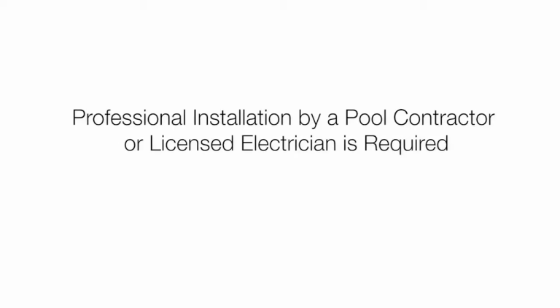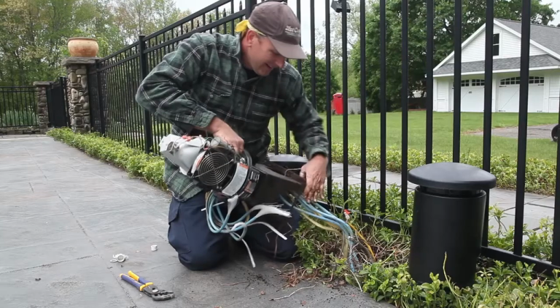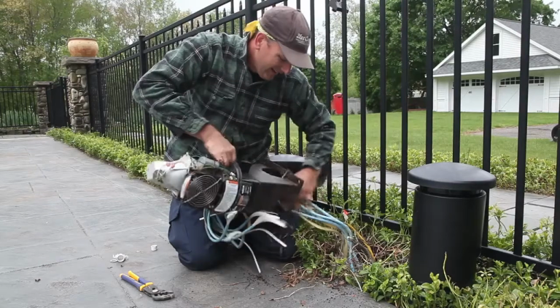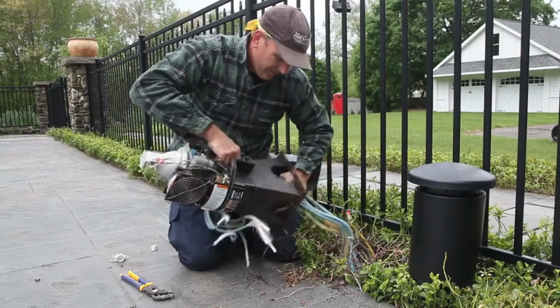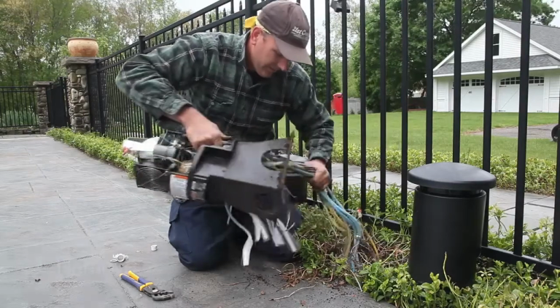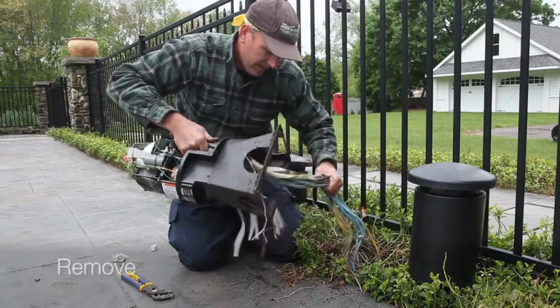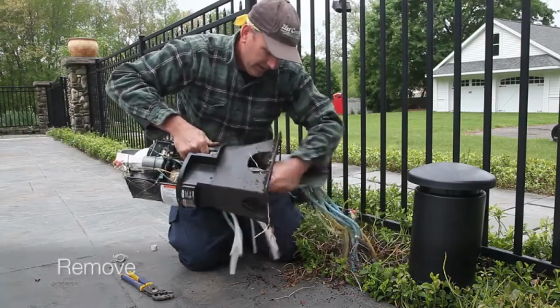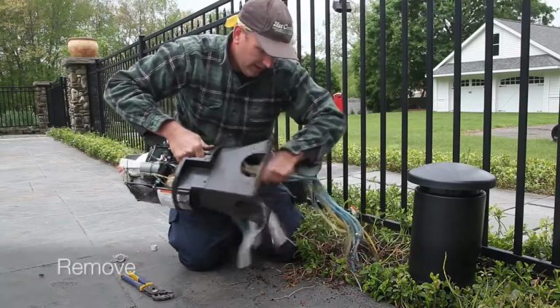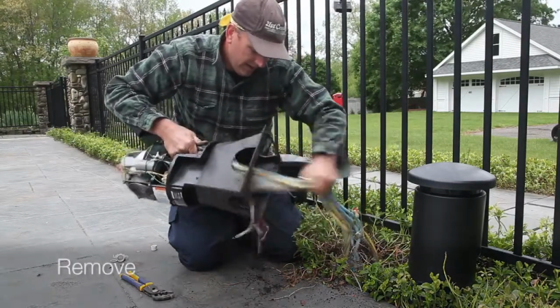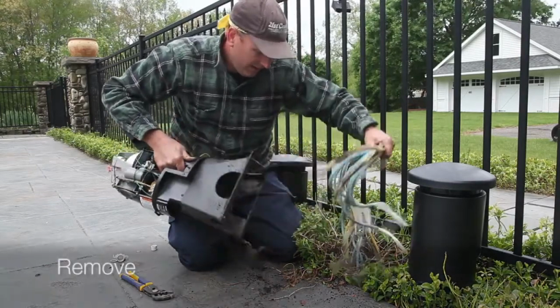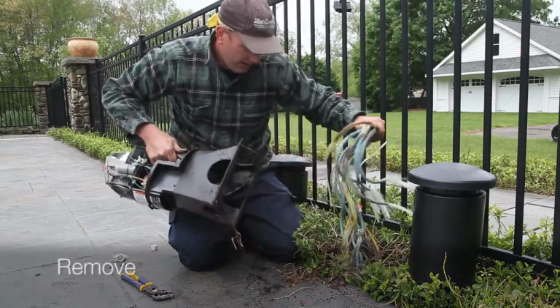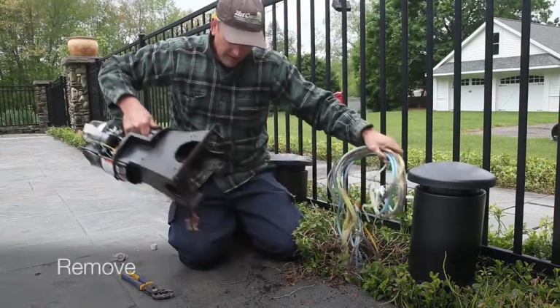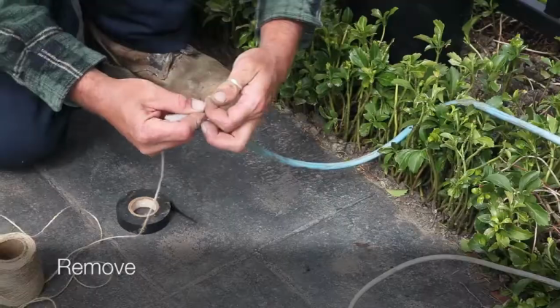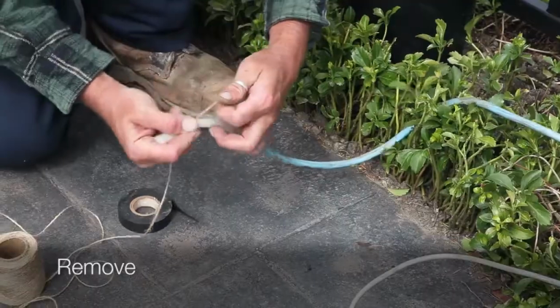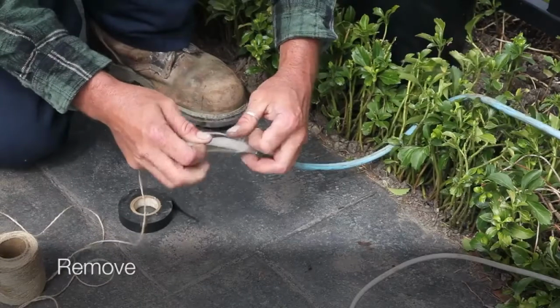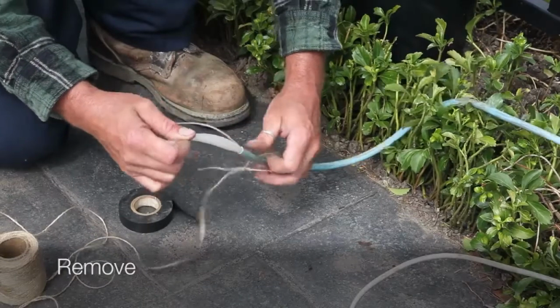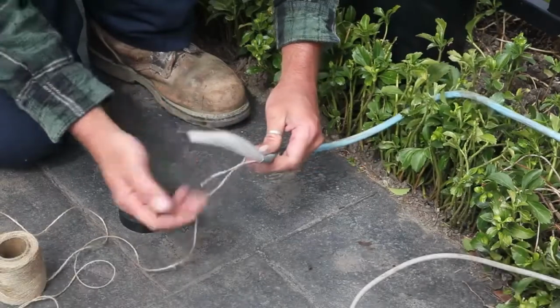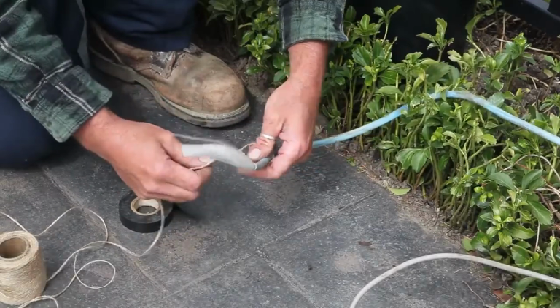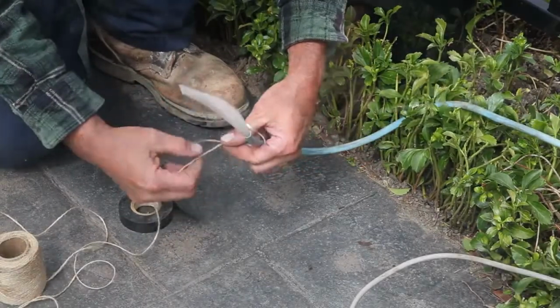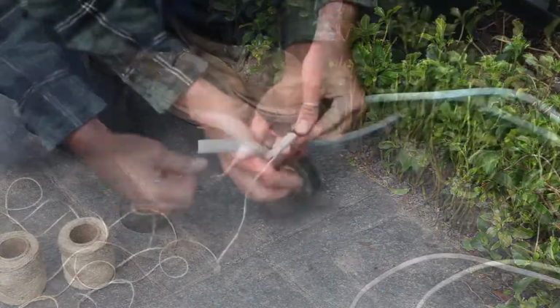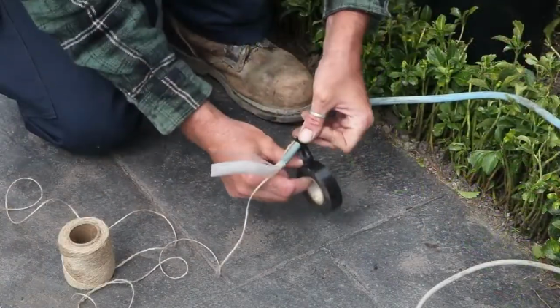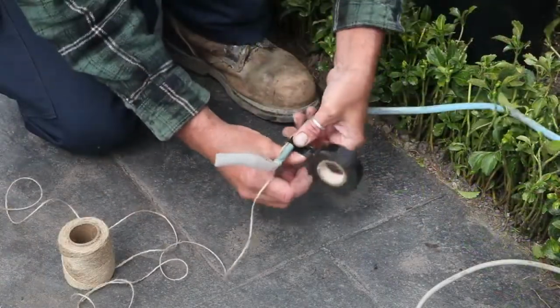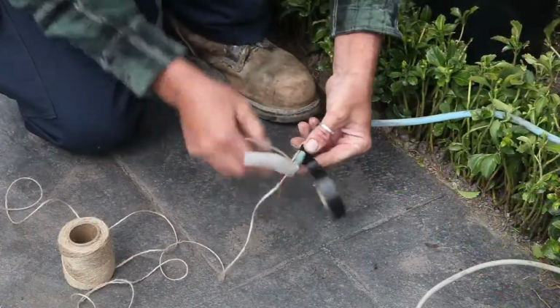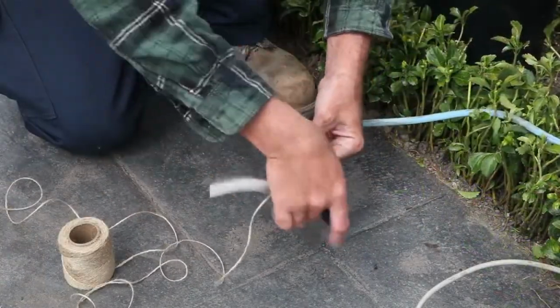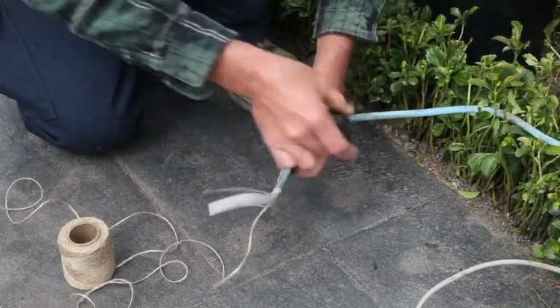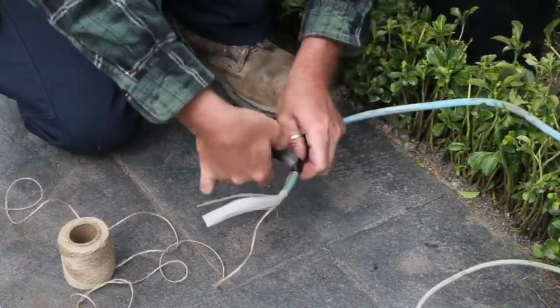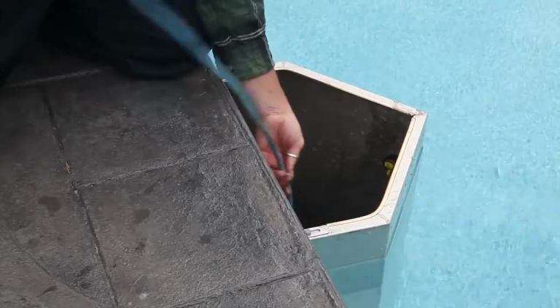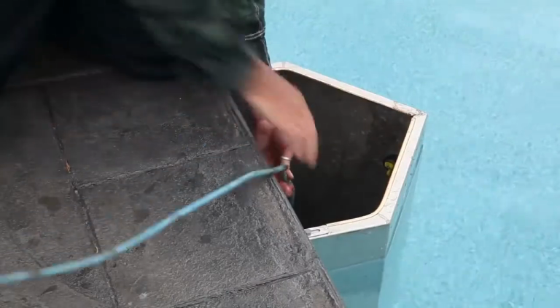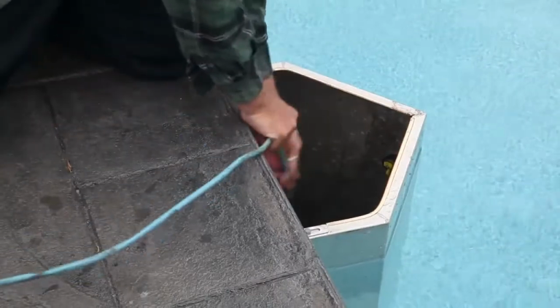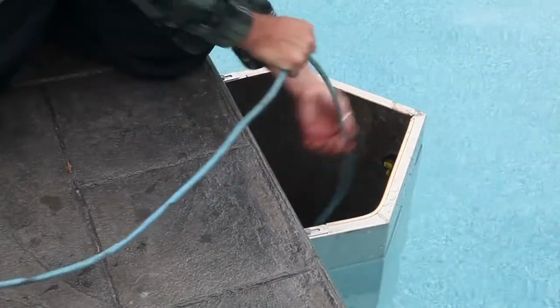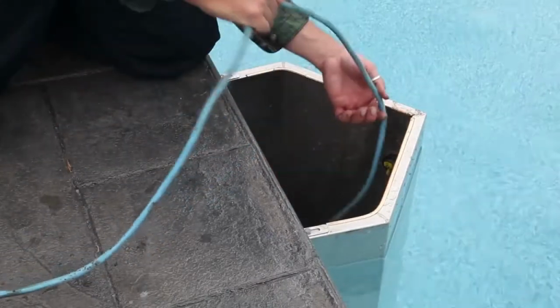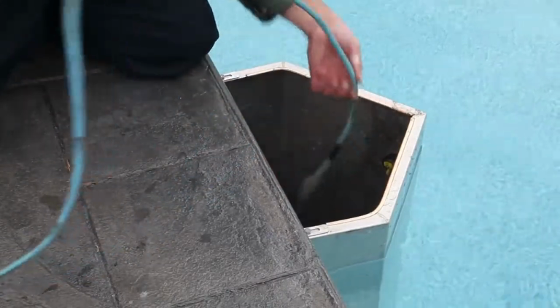The first step of the upgrade is to remove the existing illuminator and pull out the fiber bundle. Connect twine or small gauge wire to the fiber bundle, and pull out the fiber through the pool light opening.